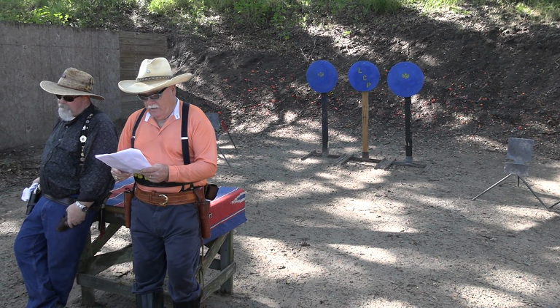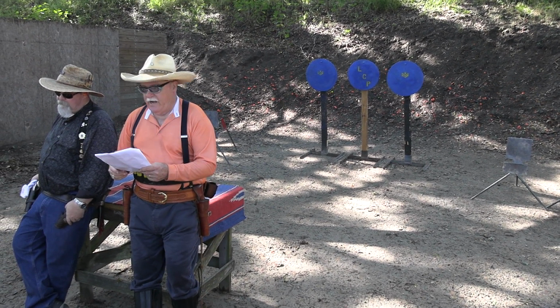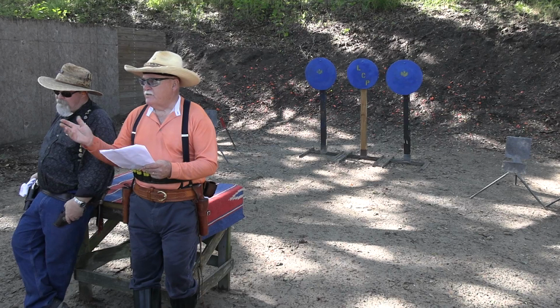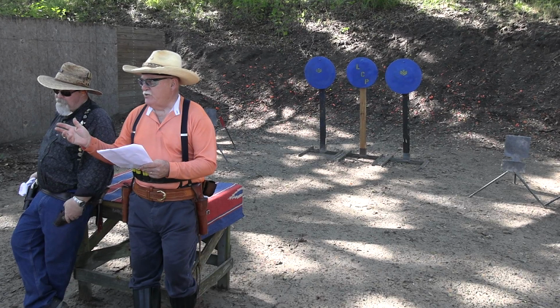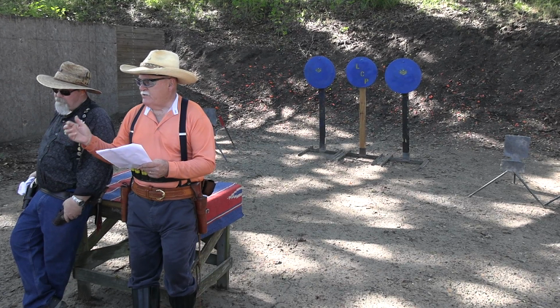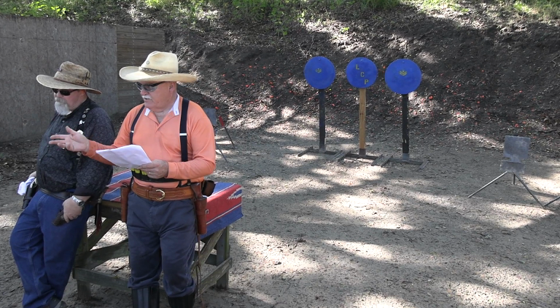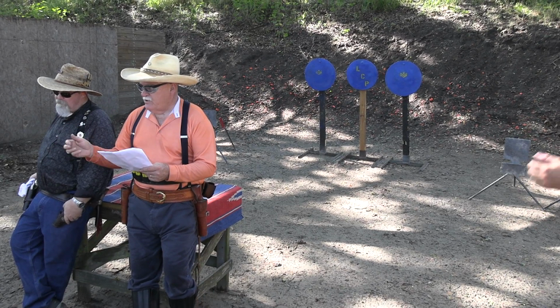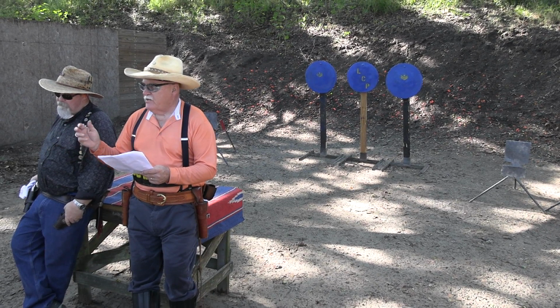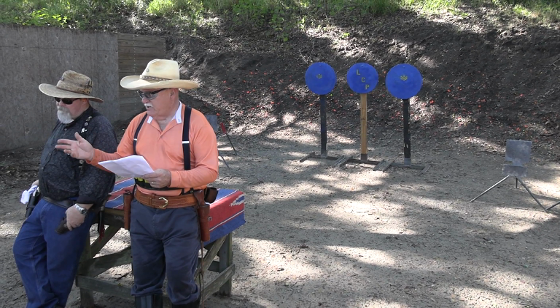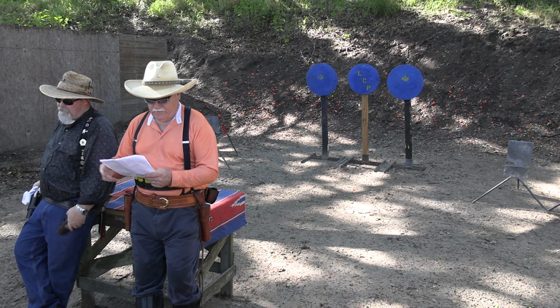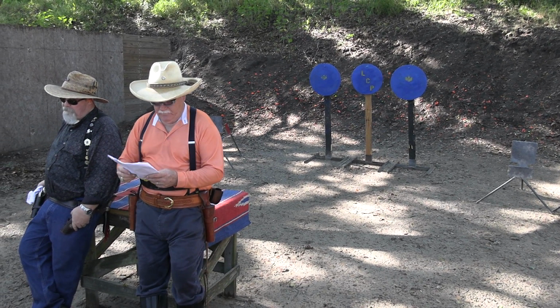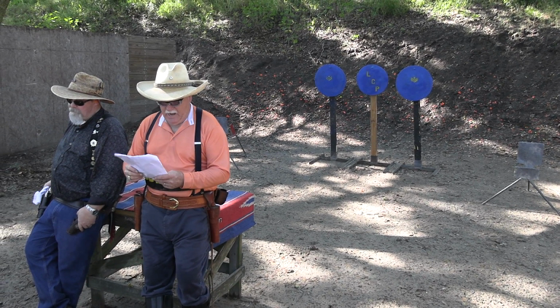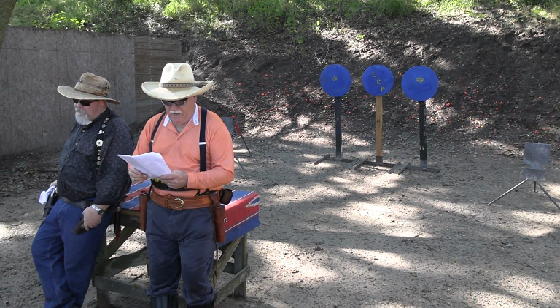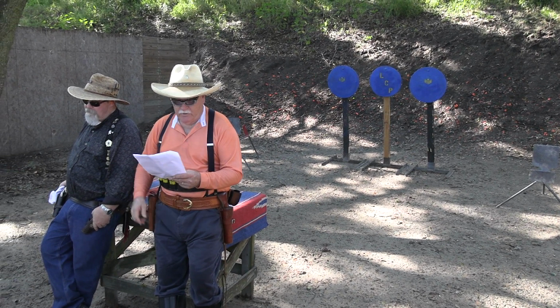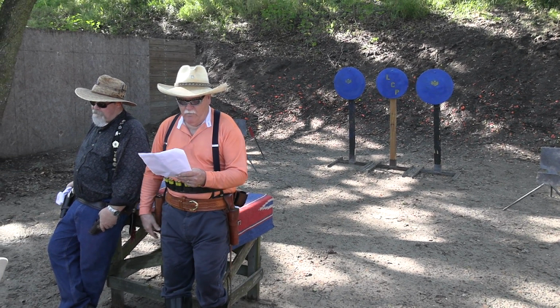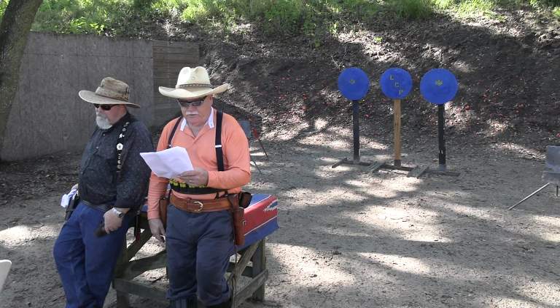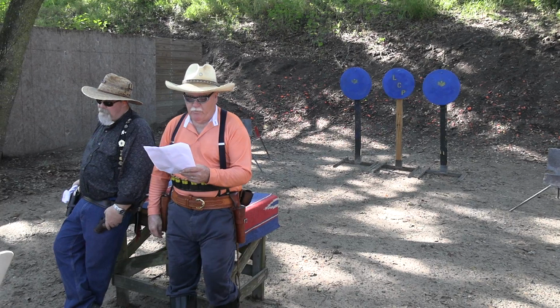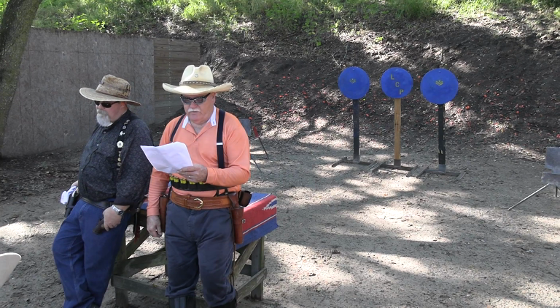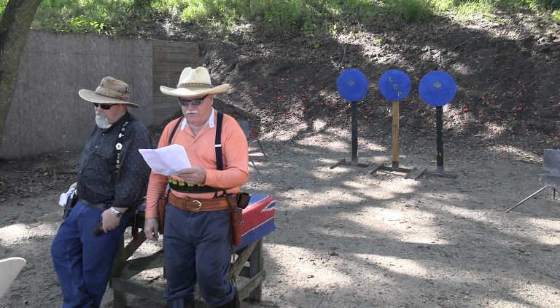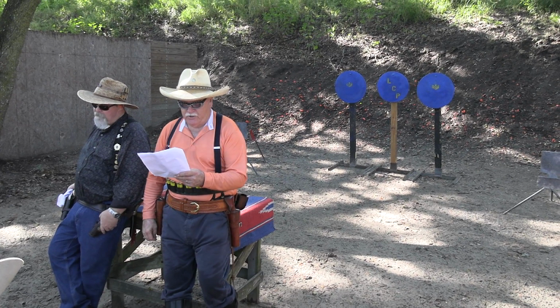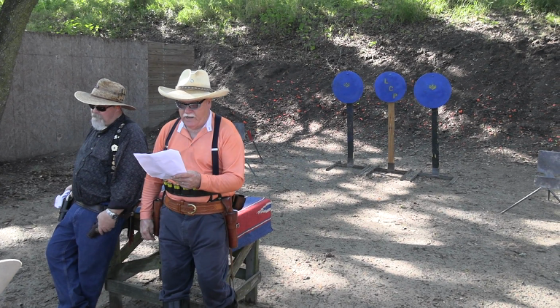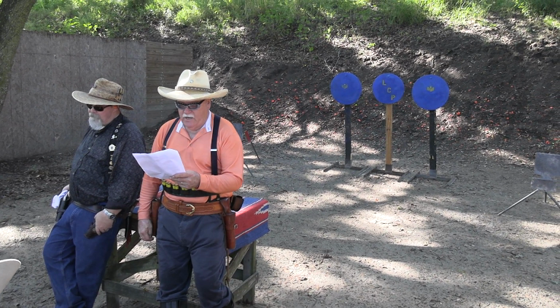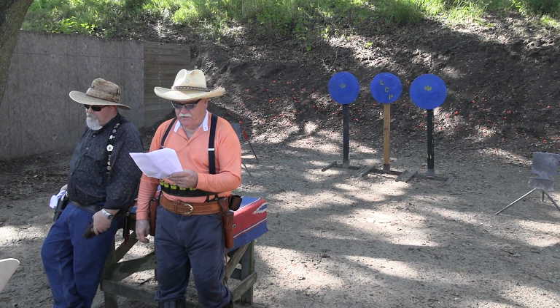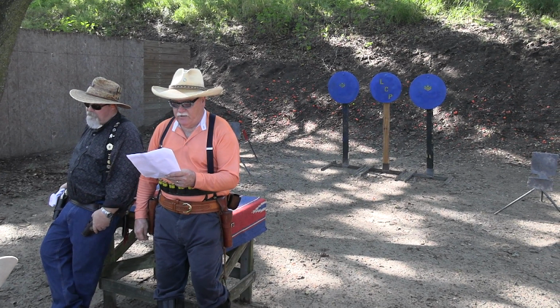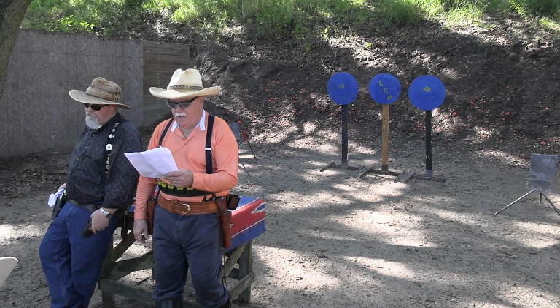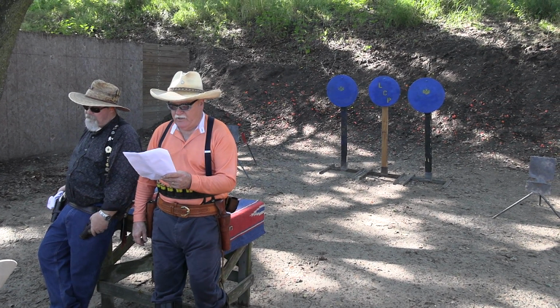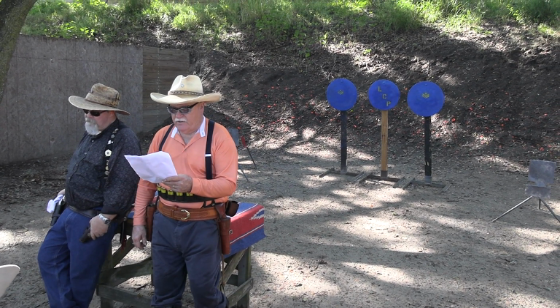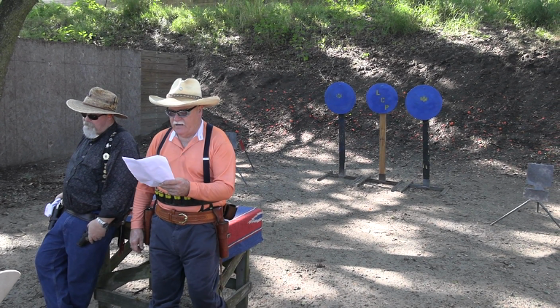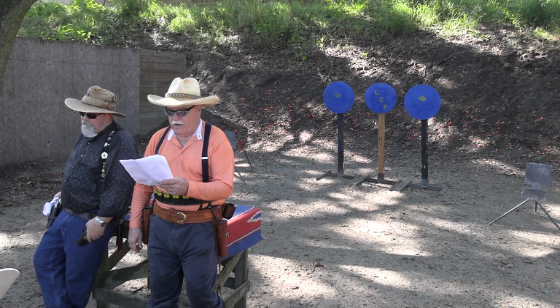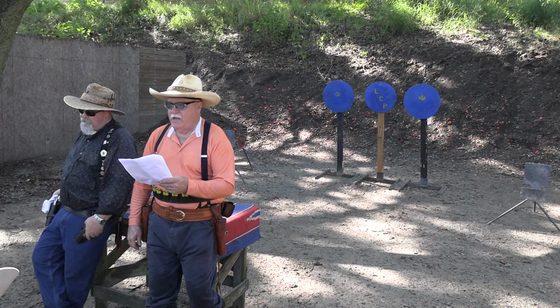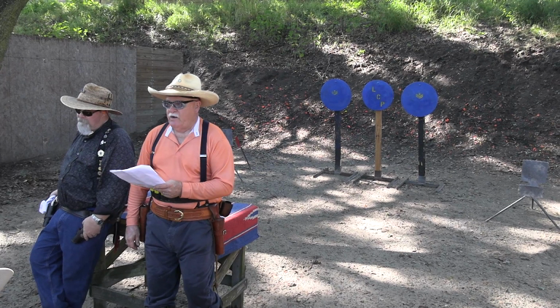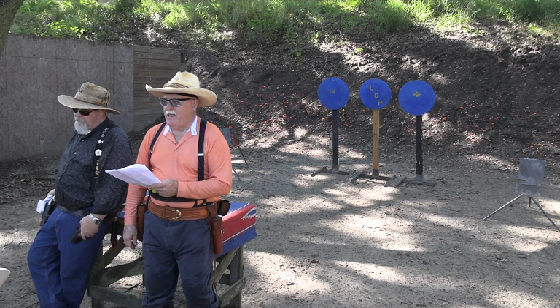The stage is called Decisions, Decisions, Decisions. At the buzzer, place three rounds on the center target, then single tap each outside target, then repeat.